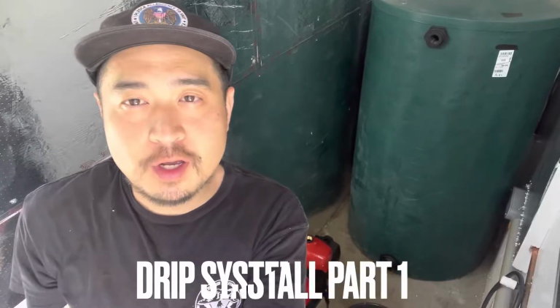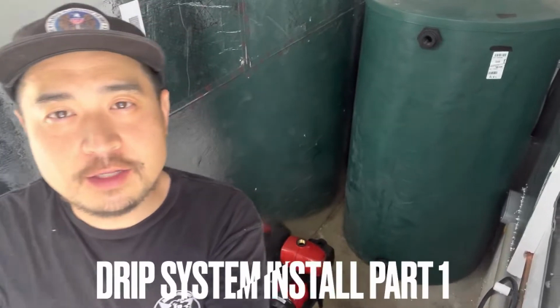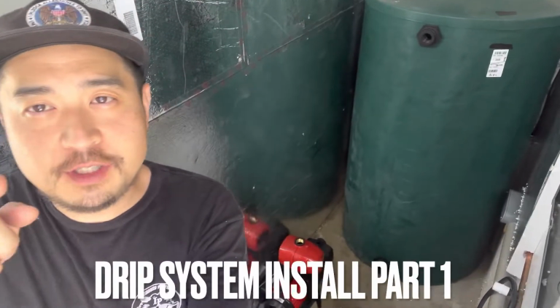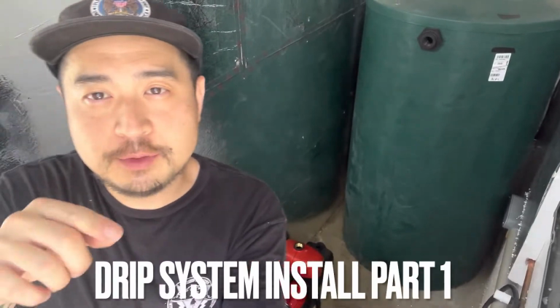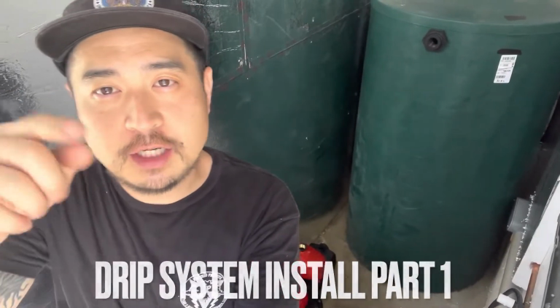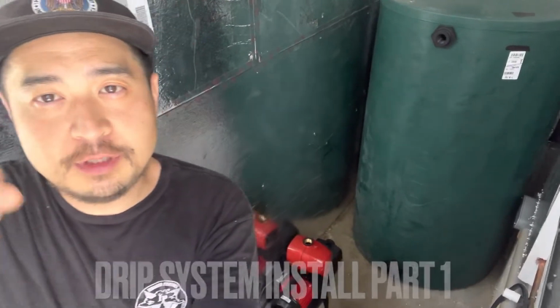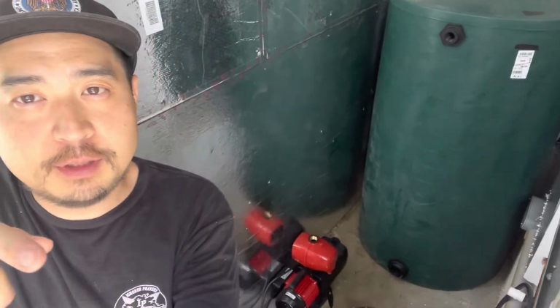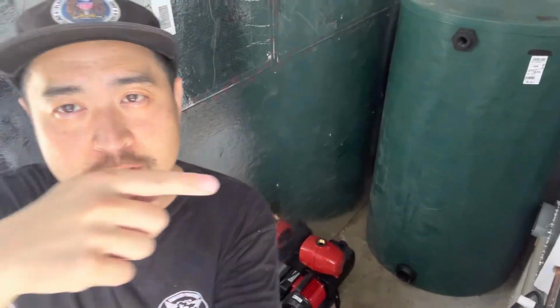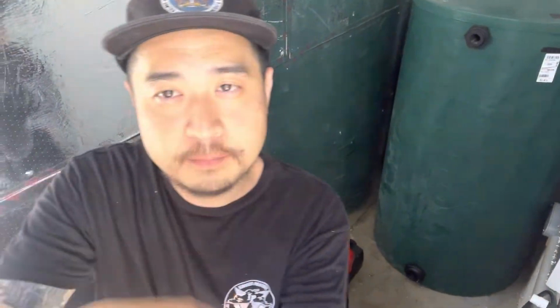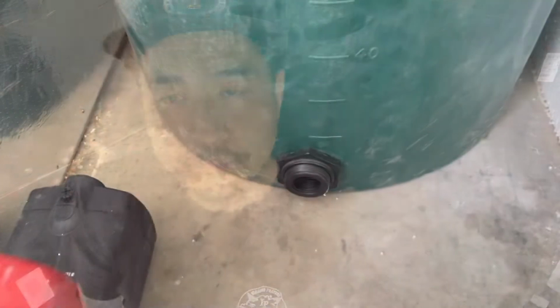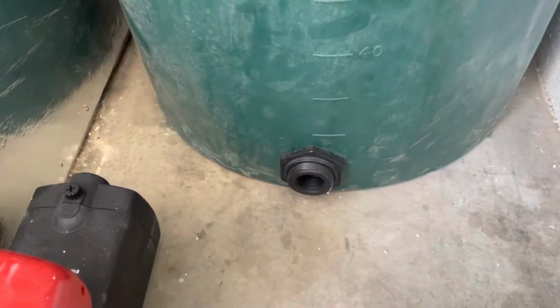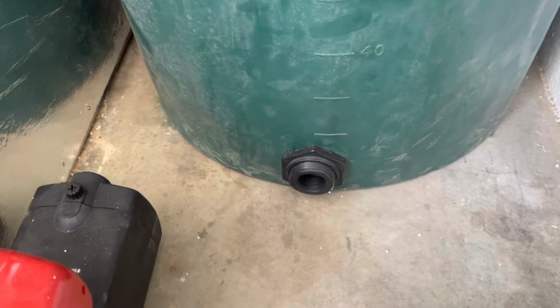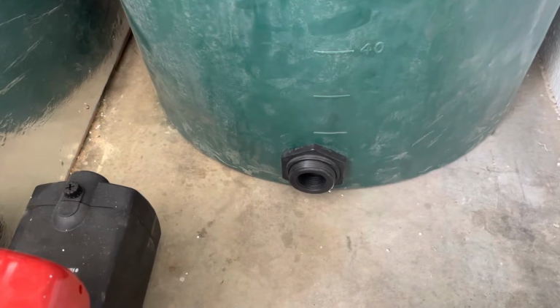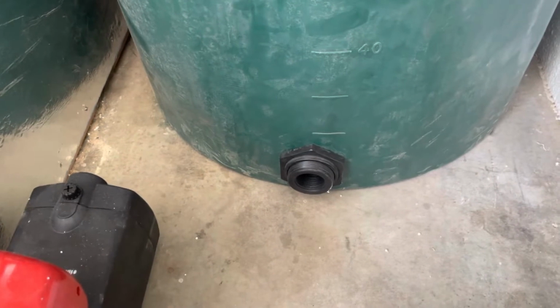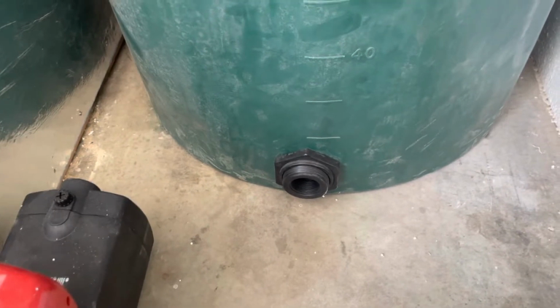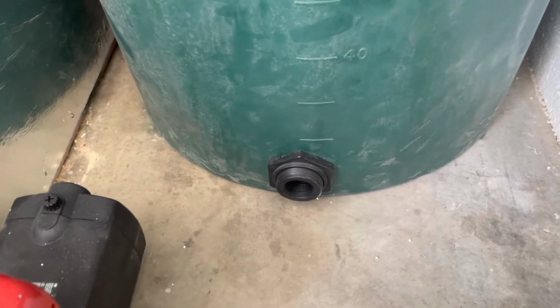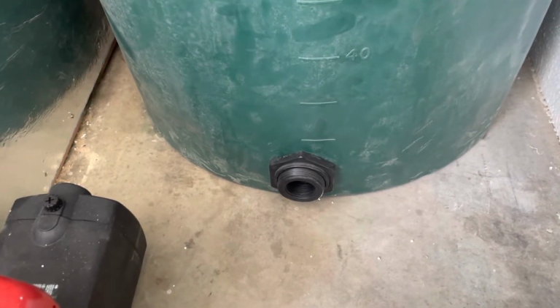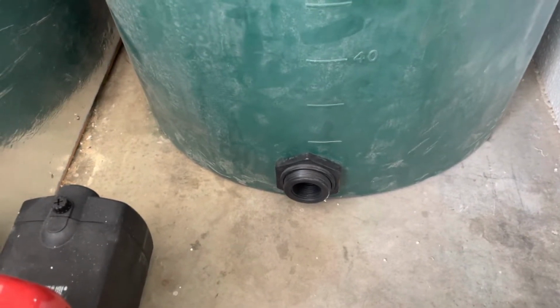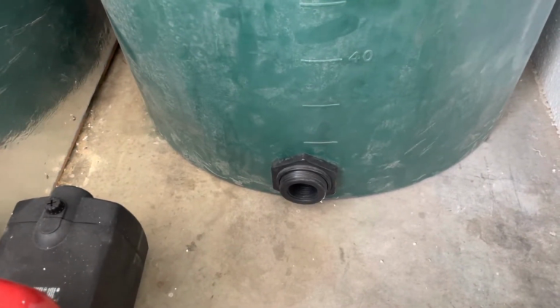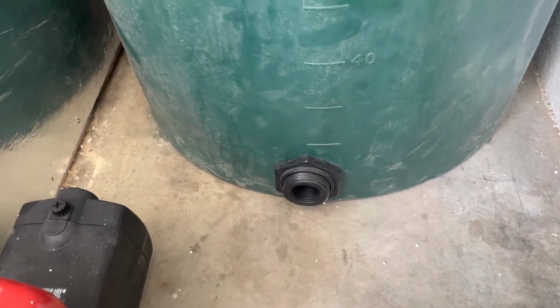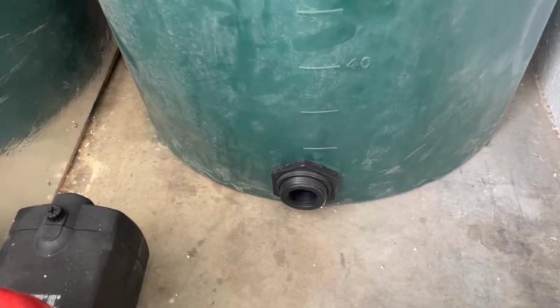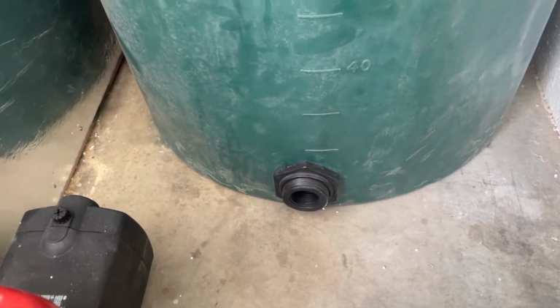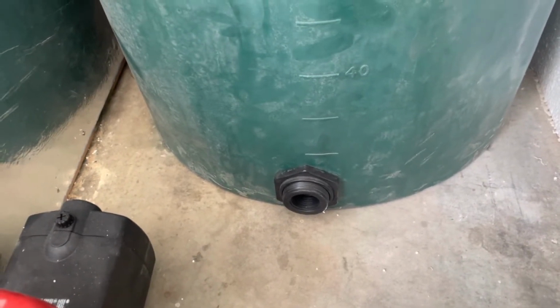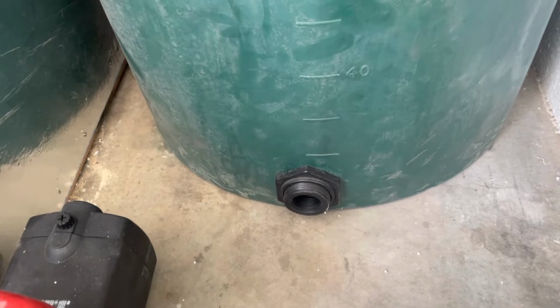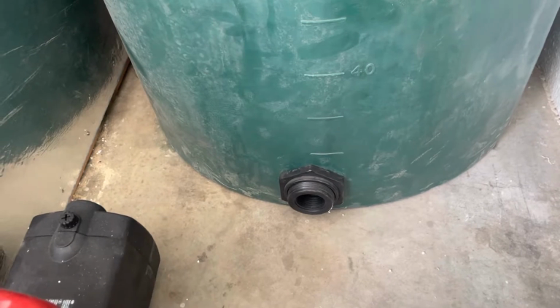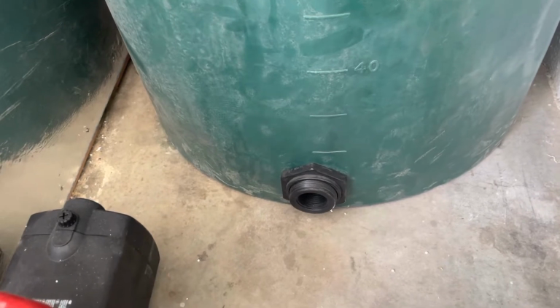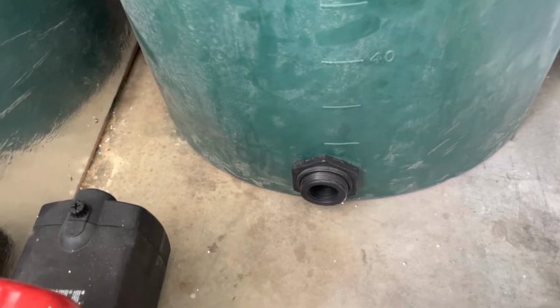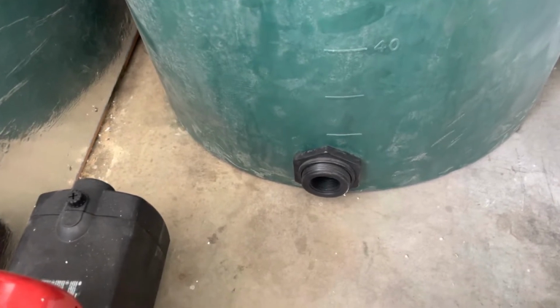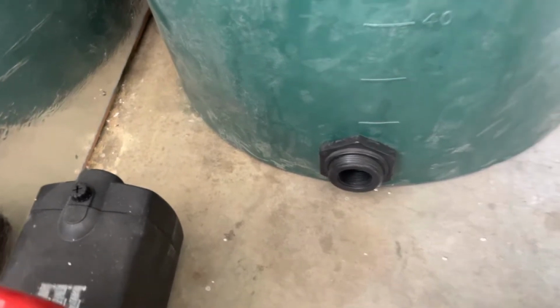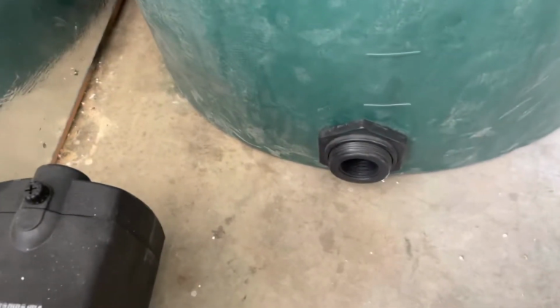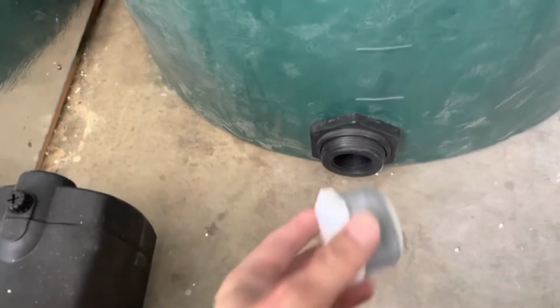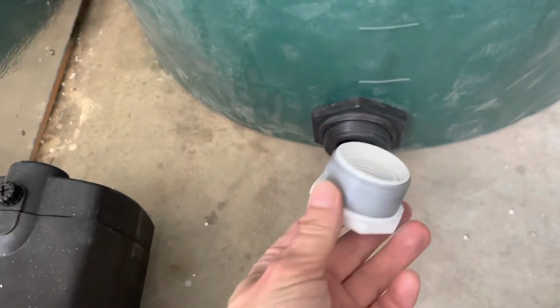In this video I'm going to show you how to hook up a liter pump to a tank. The first piece we're going to need is a one and one half inch reducer bushing right here.